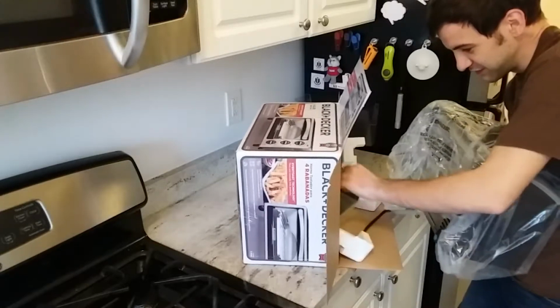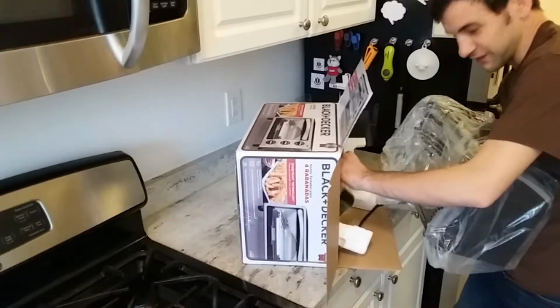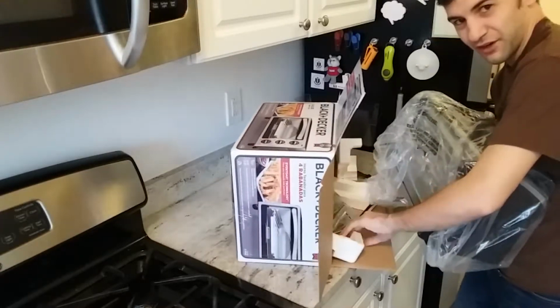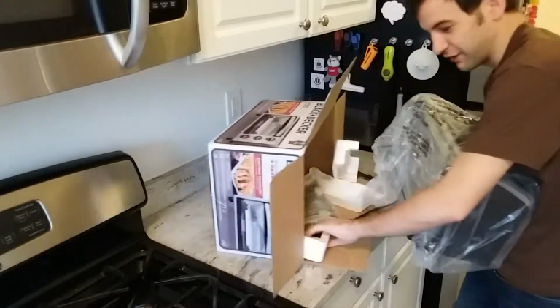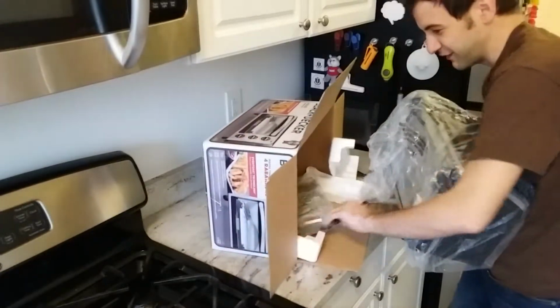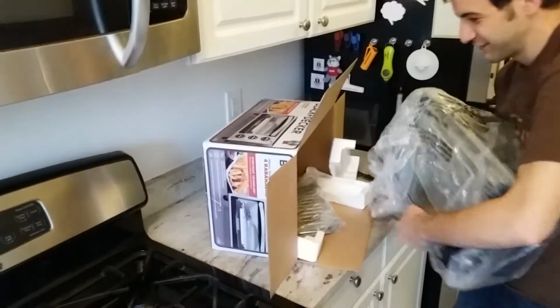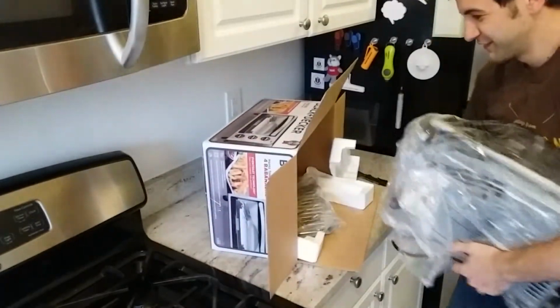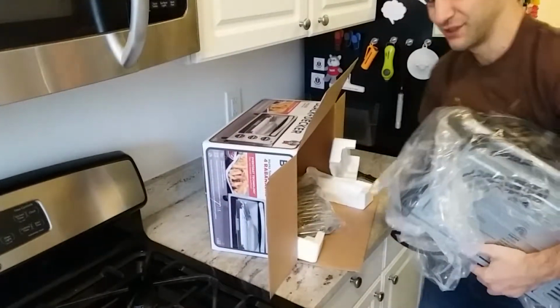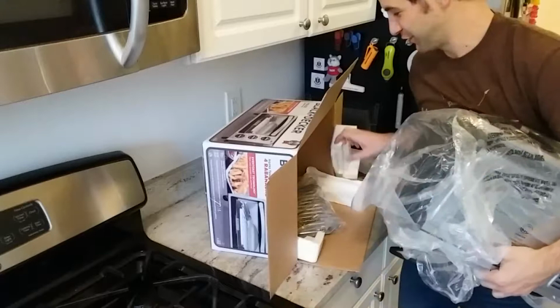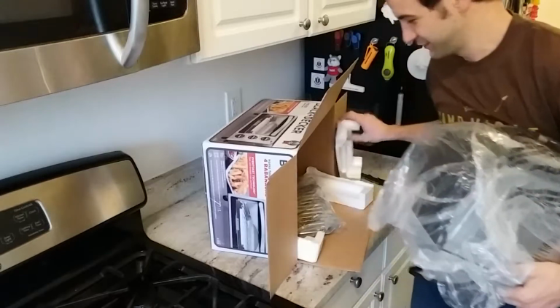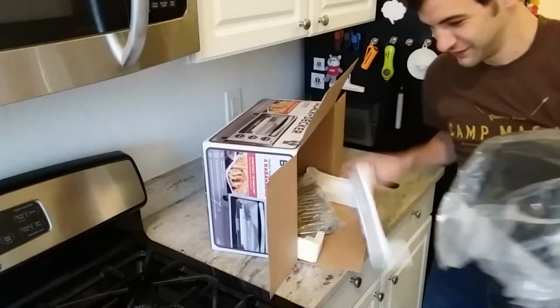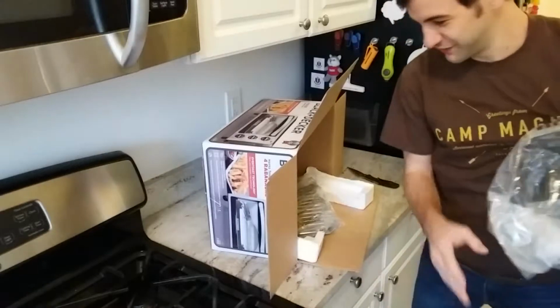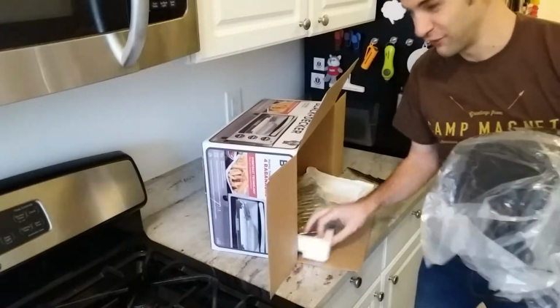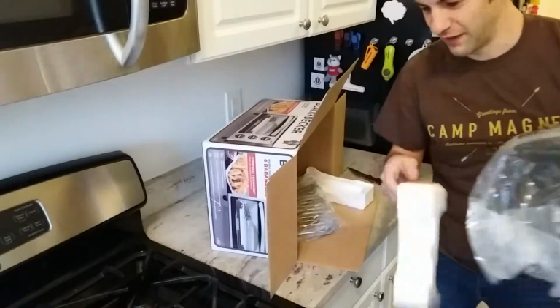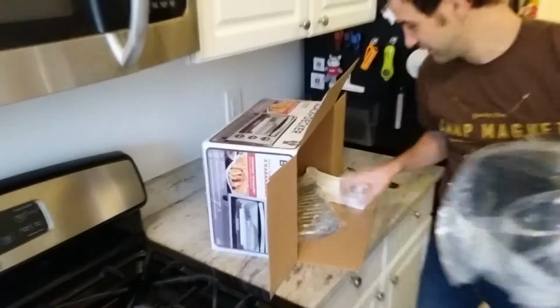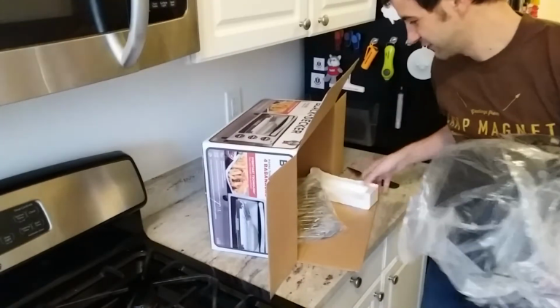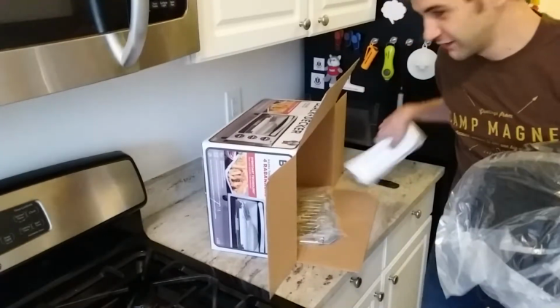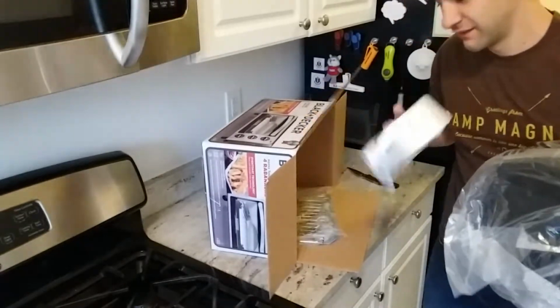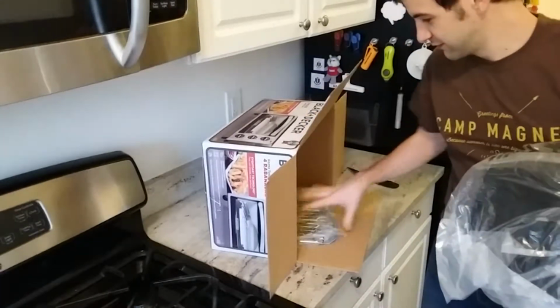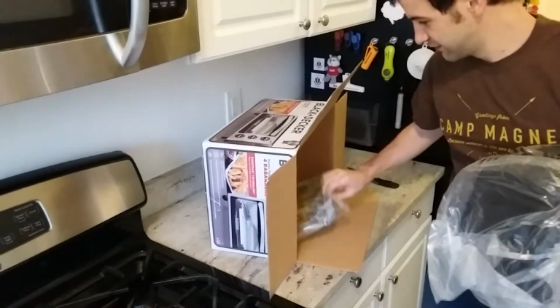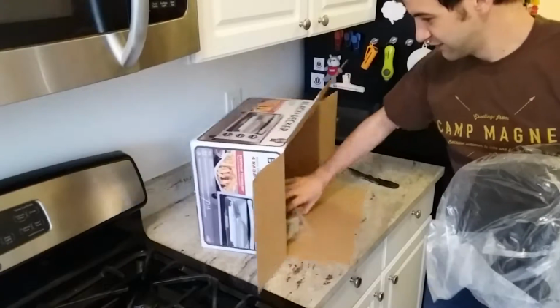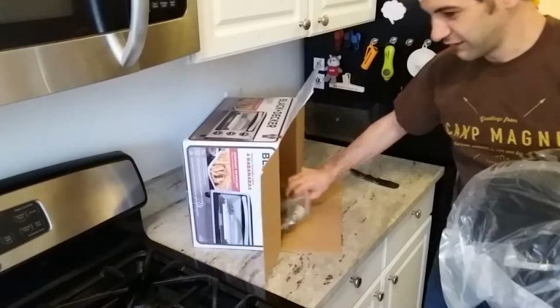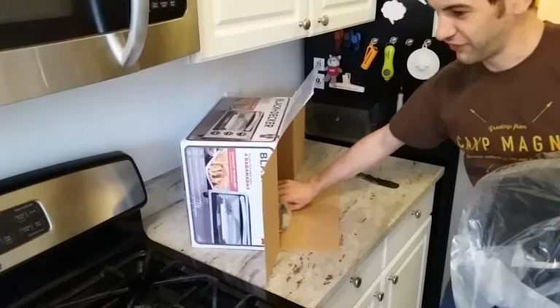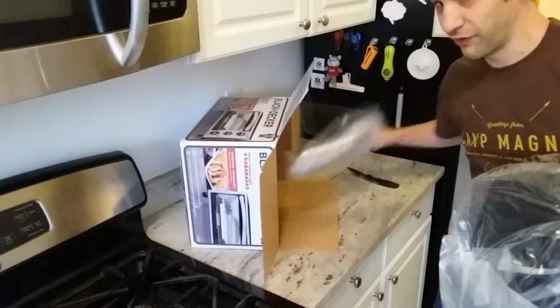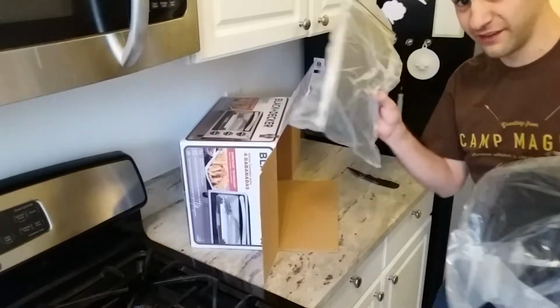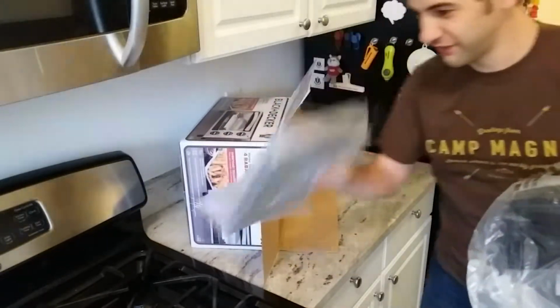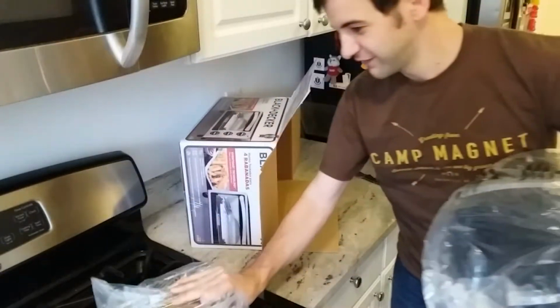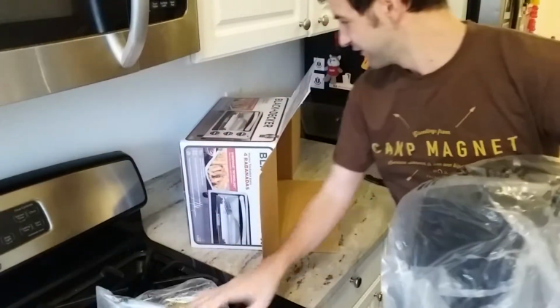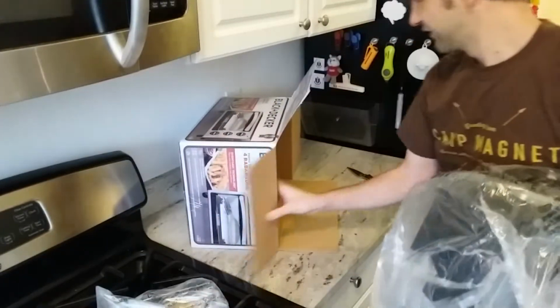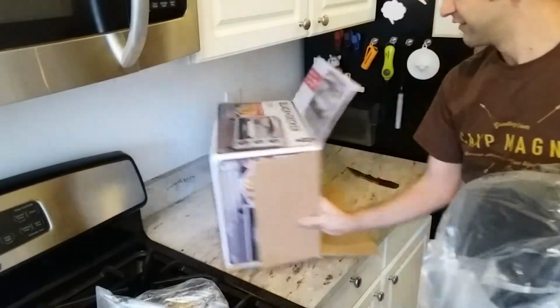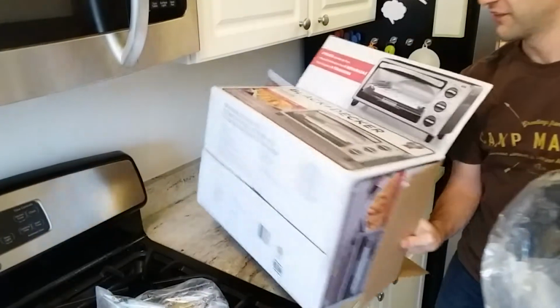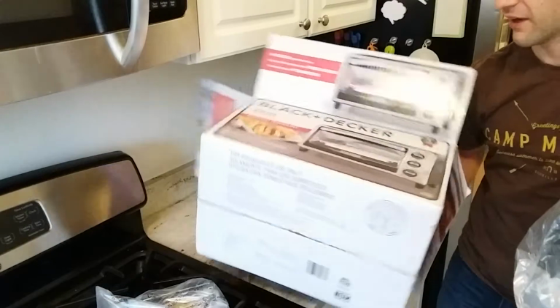Got a cord here — typical. Let's get this styrofoam out of here. Accessories. There goes this box.